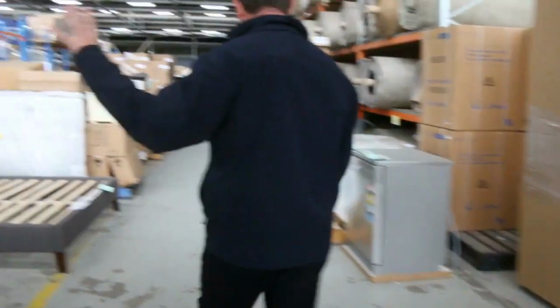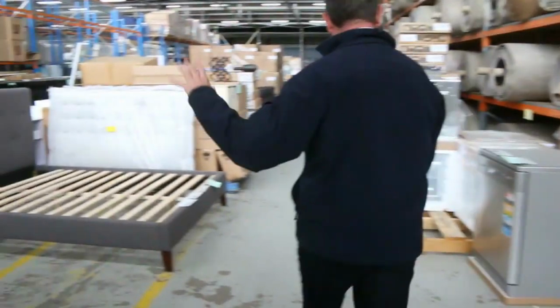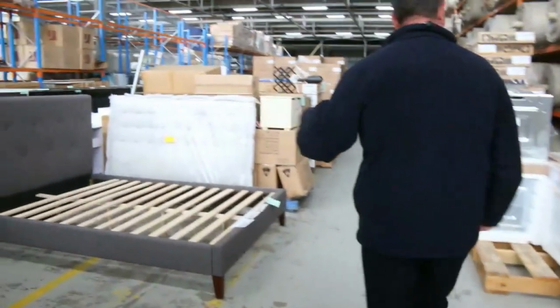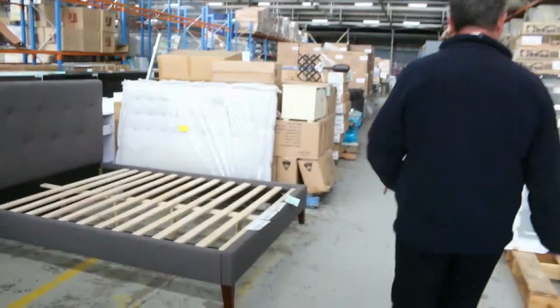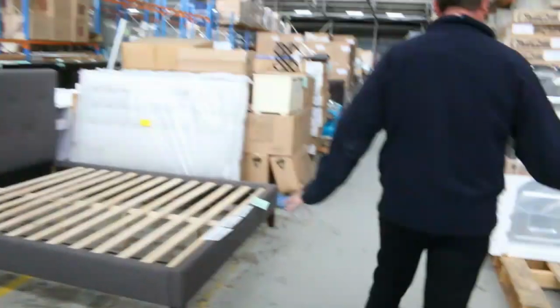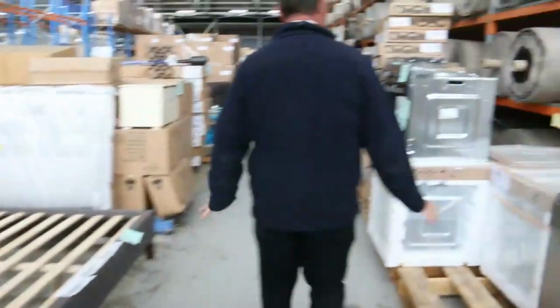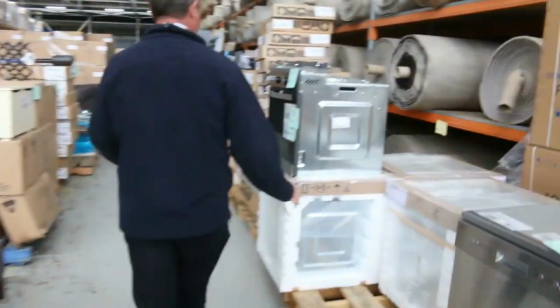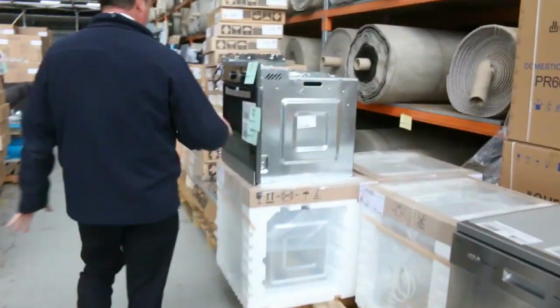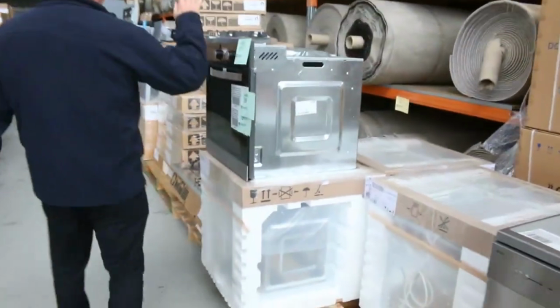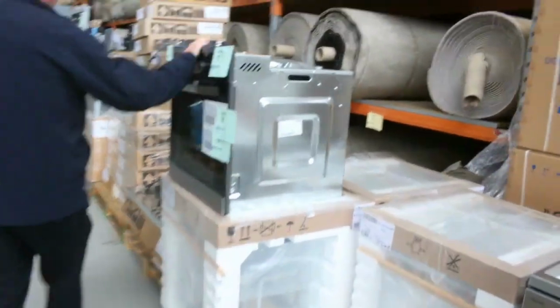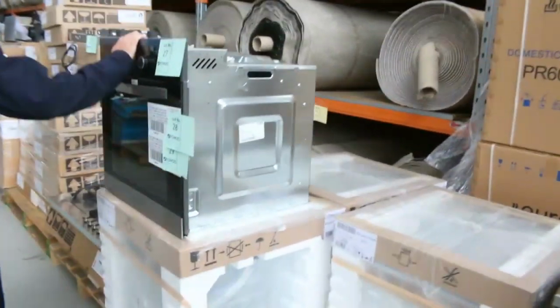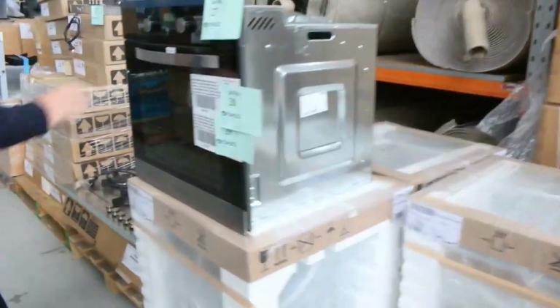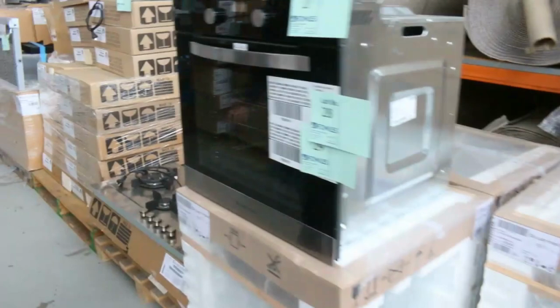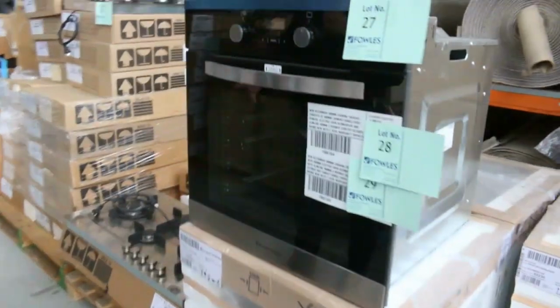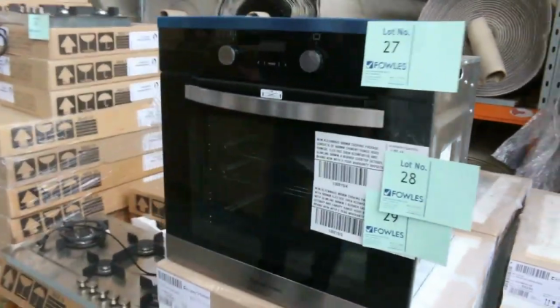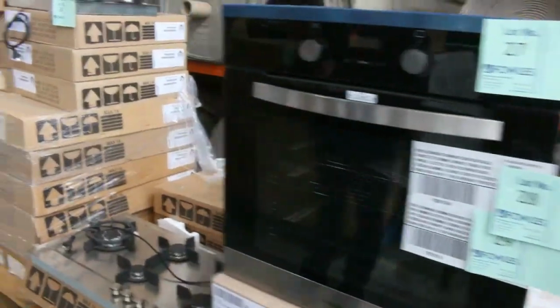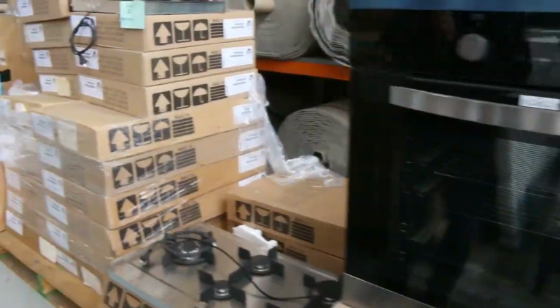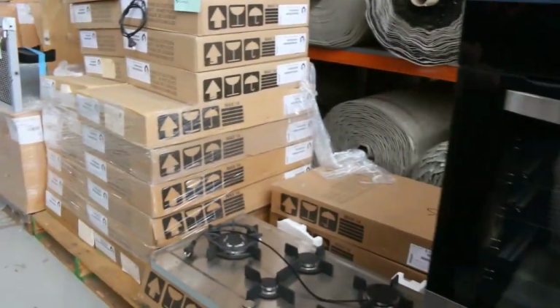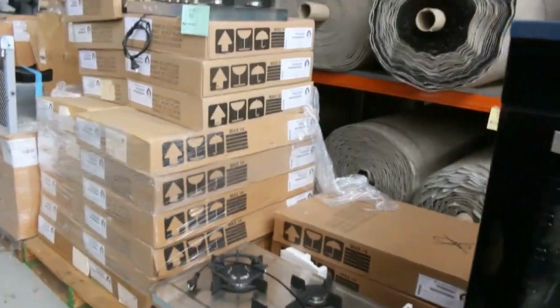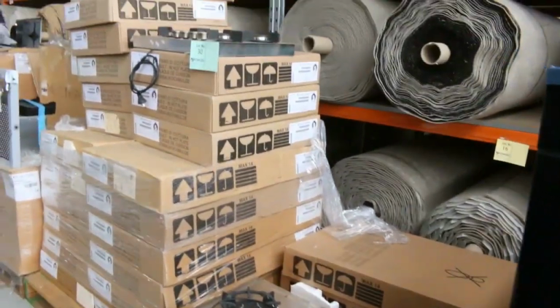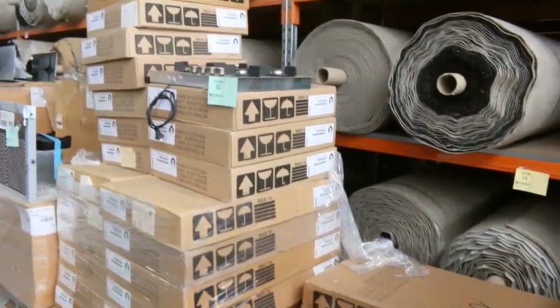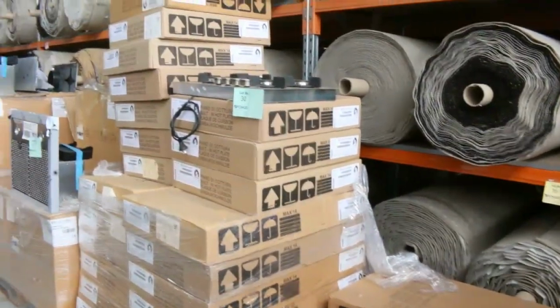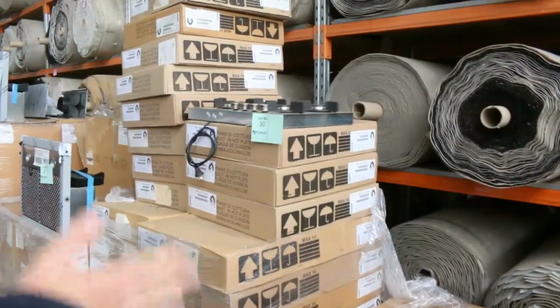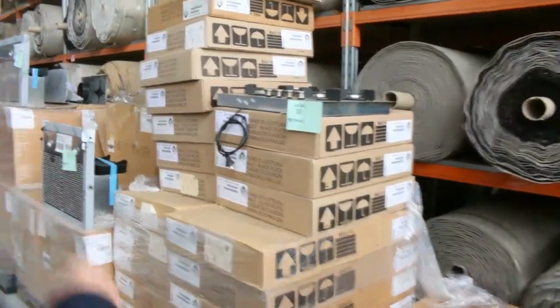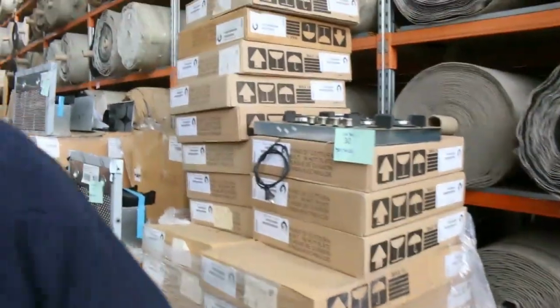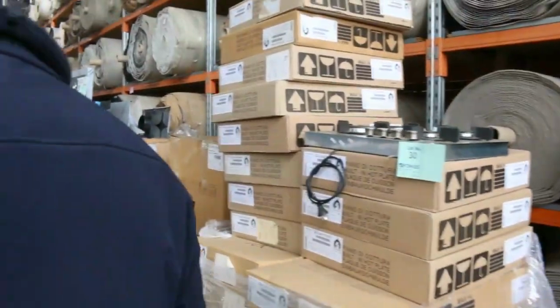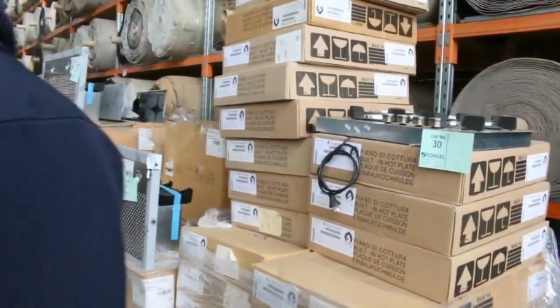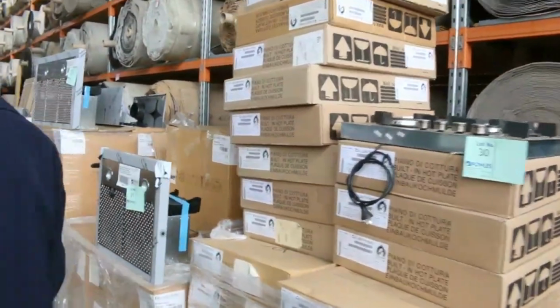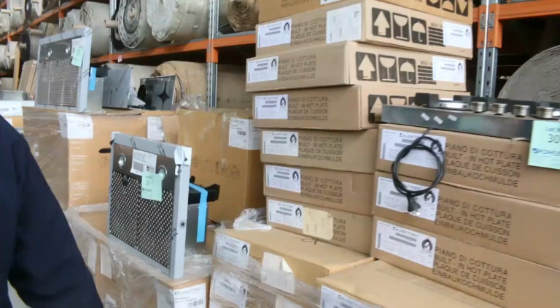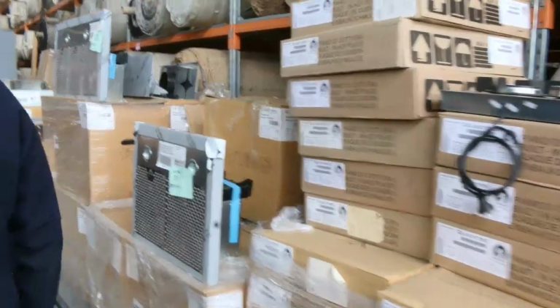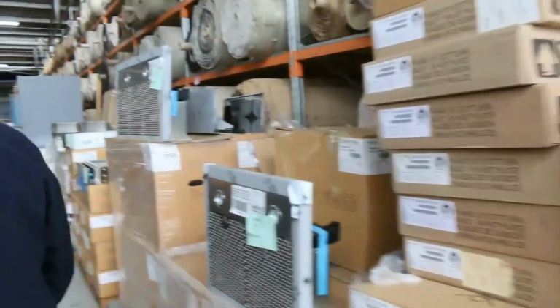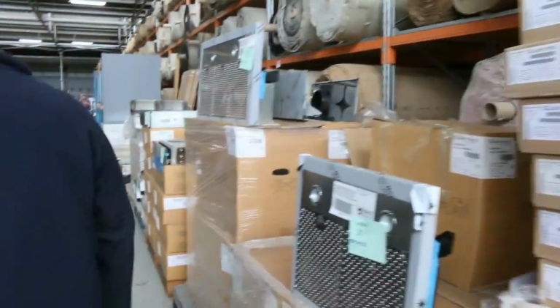More beds as well. All of these appliances — they've got packages of appliances. So that means you get the oven, you get the cooktop, you get the range hood — one whole package. Under half the normal retail price.